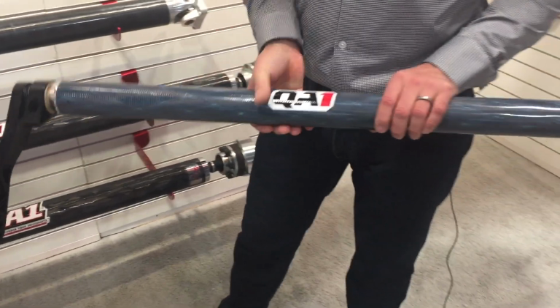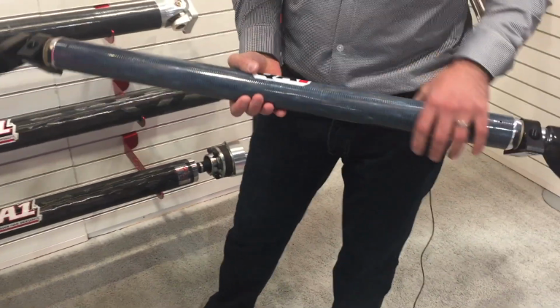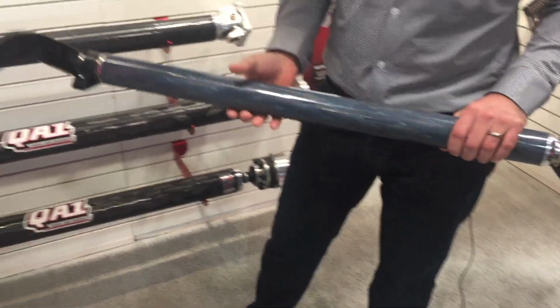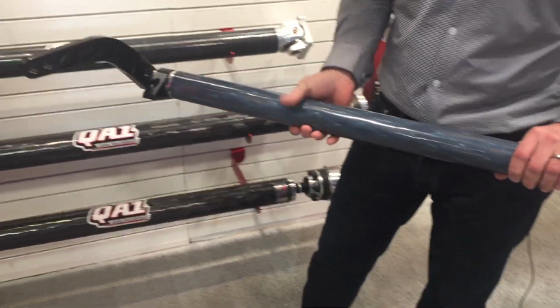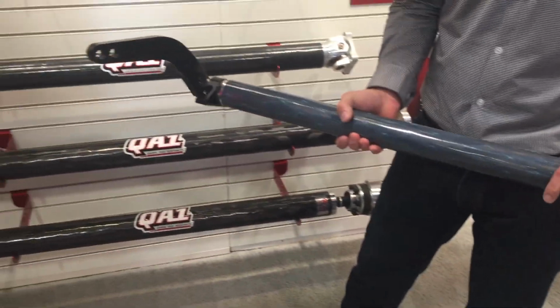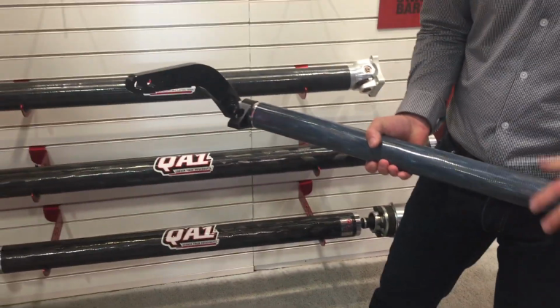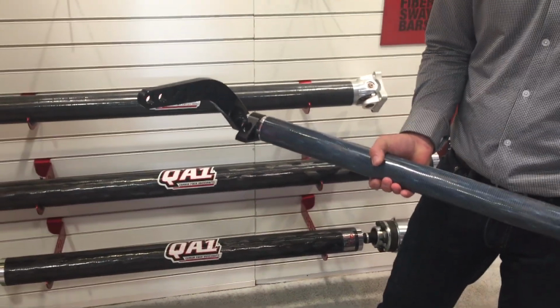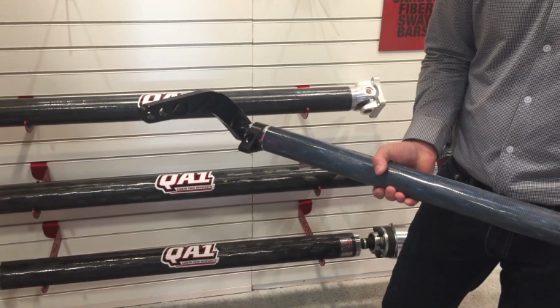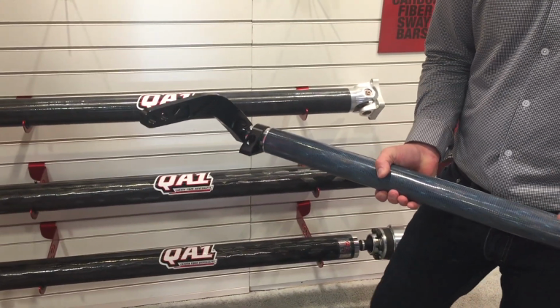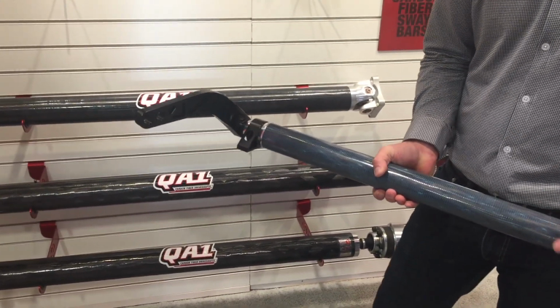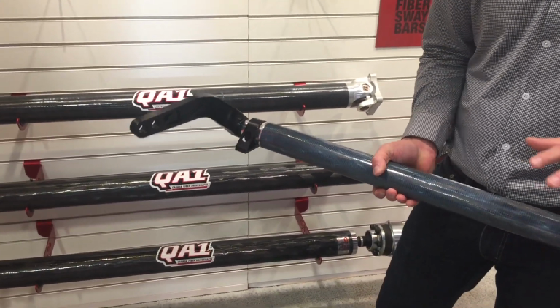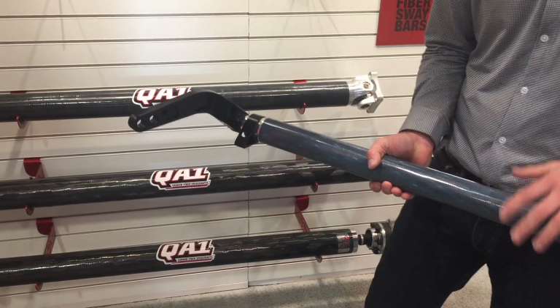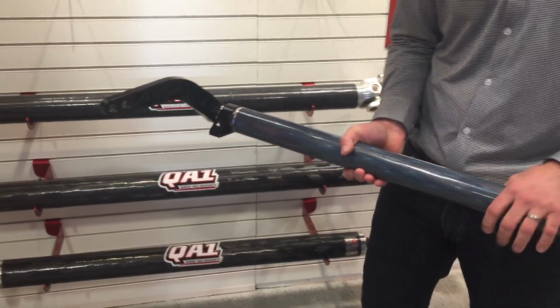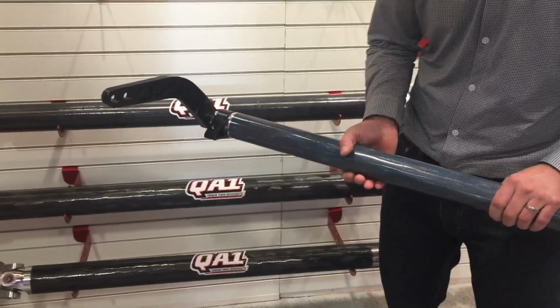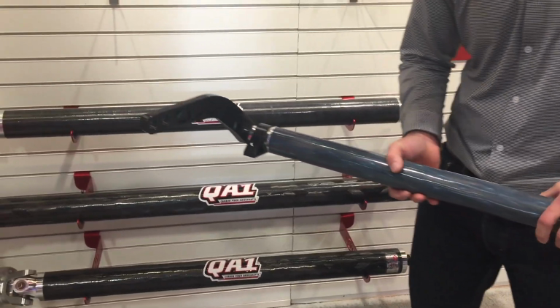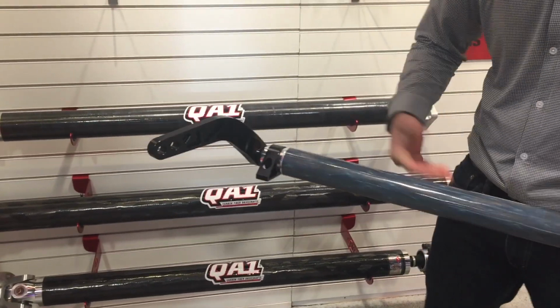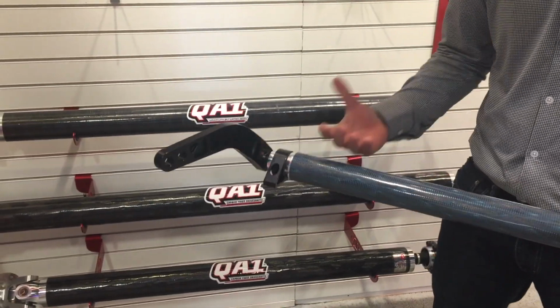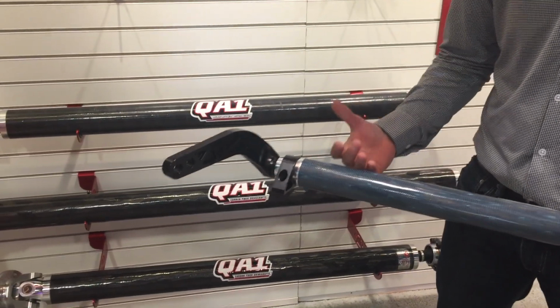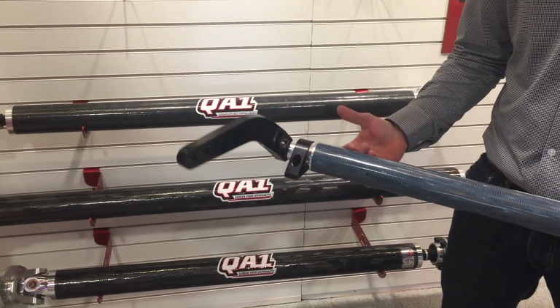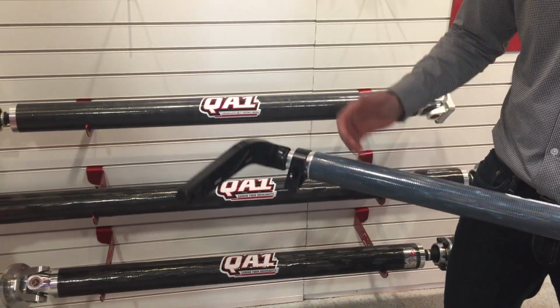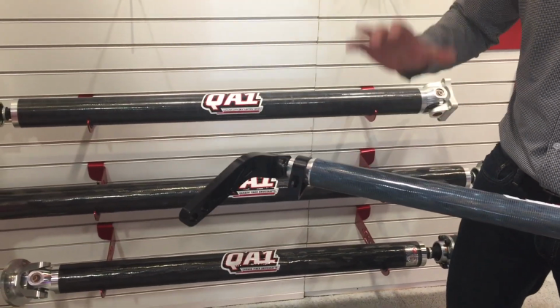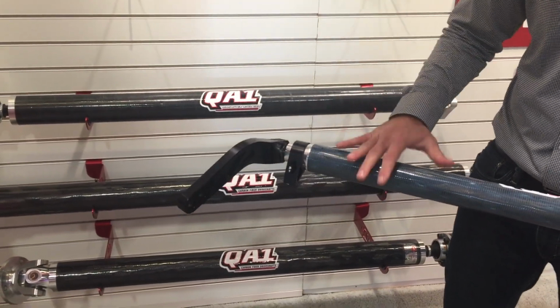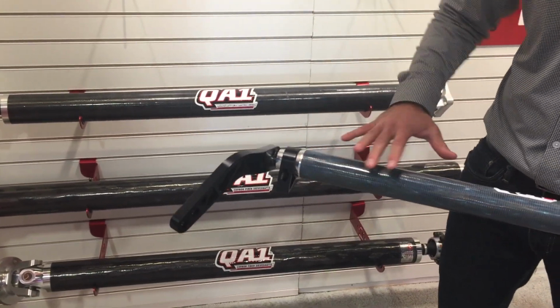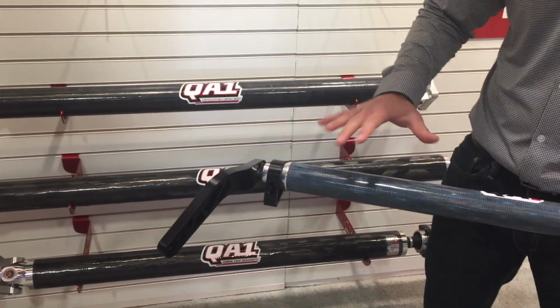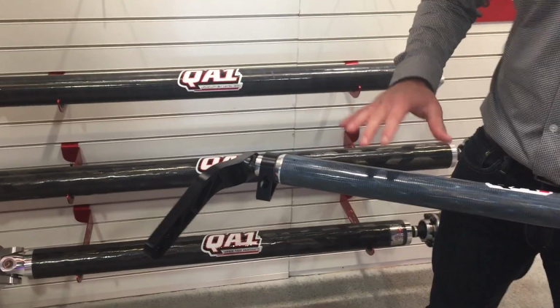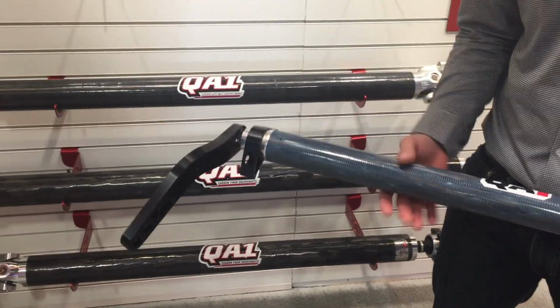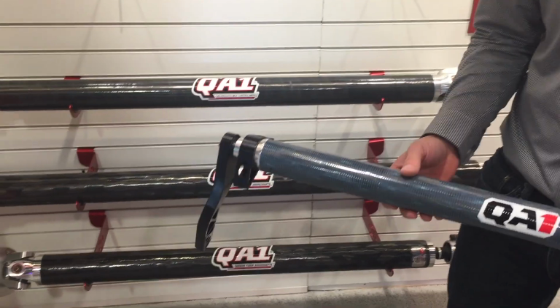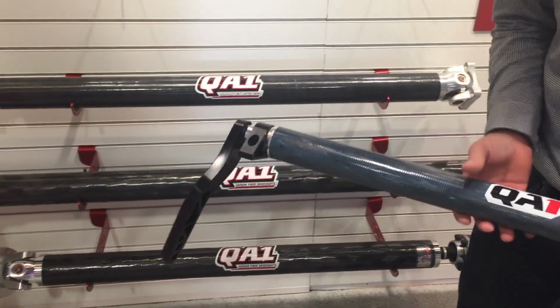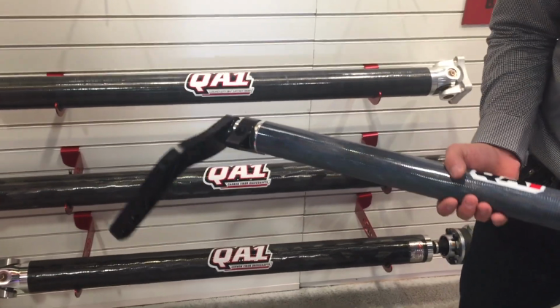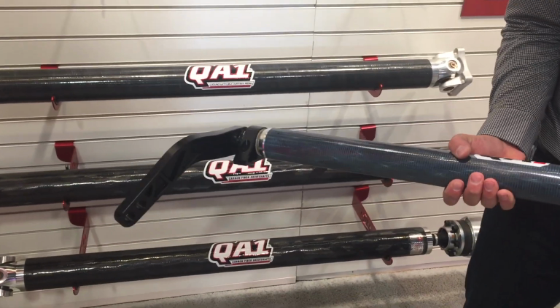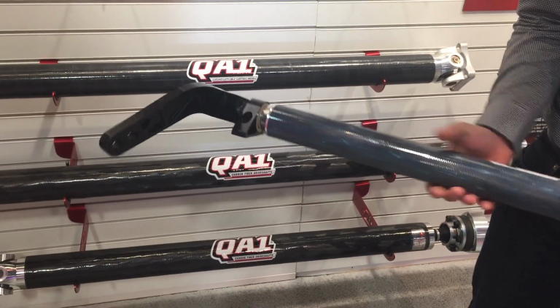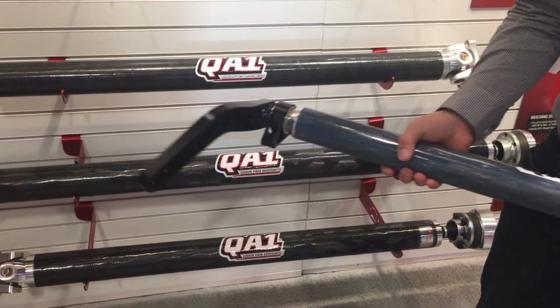Weight wise, this is going to be about eight pounds less than our current inch and three eighths diameter hollow 4130 bars. Spring rate wise, we've kept it very similar to those, but it's definitely a nice piece.